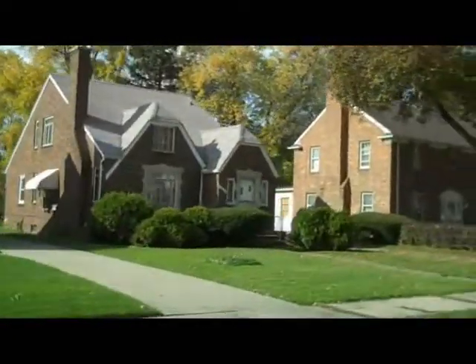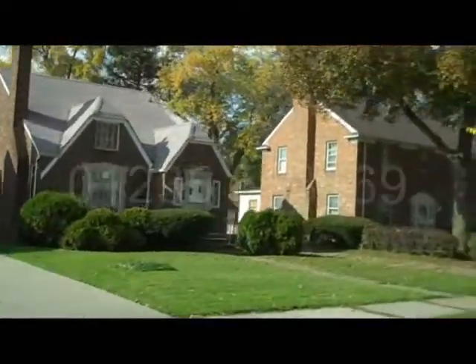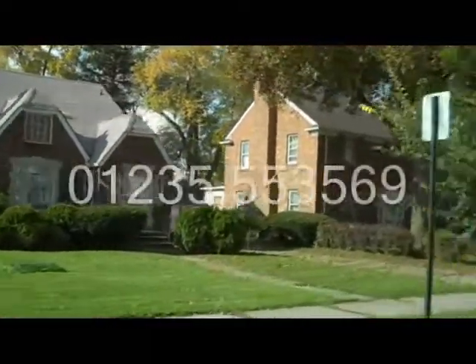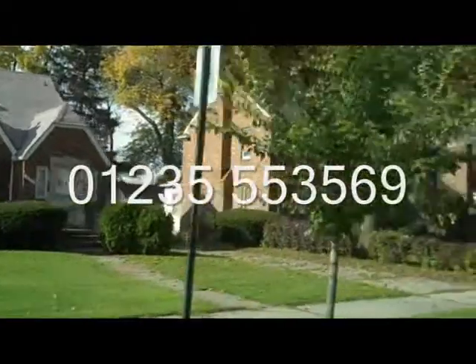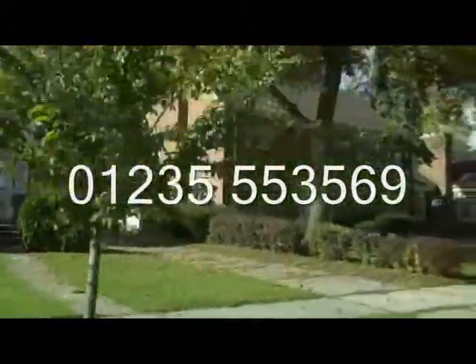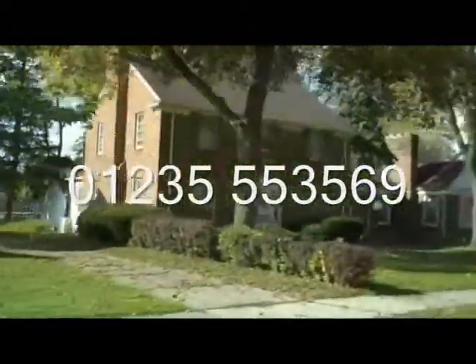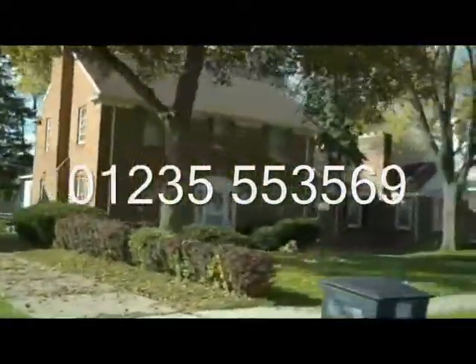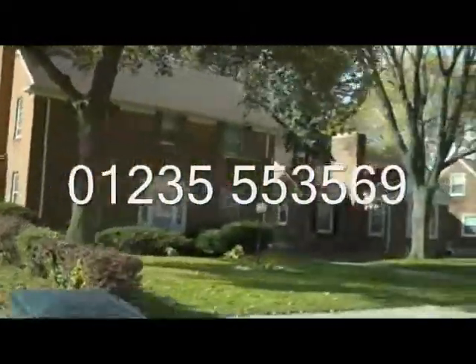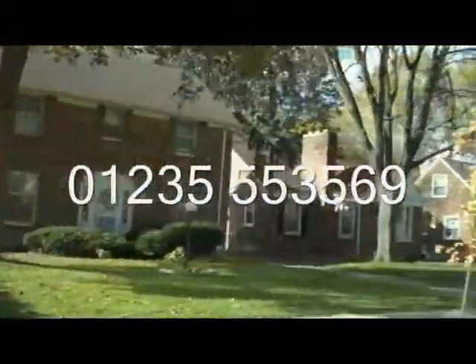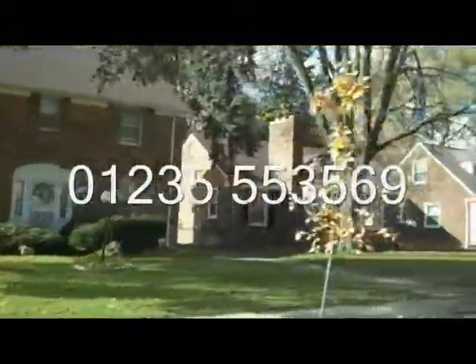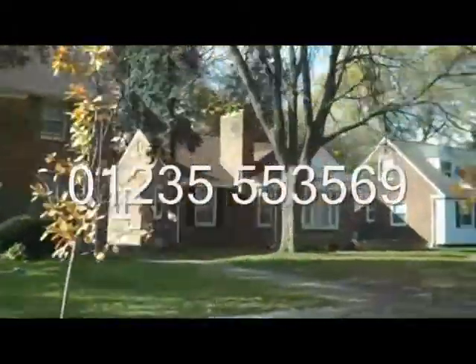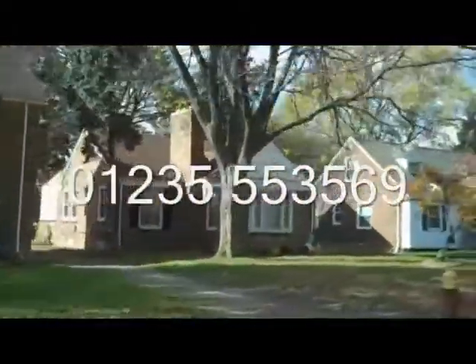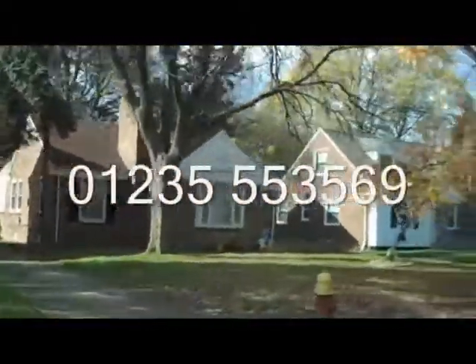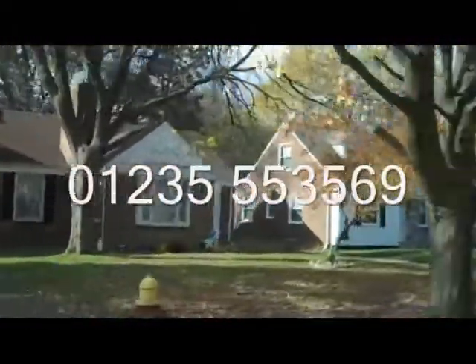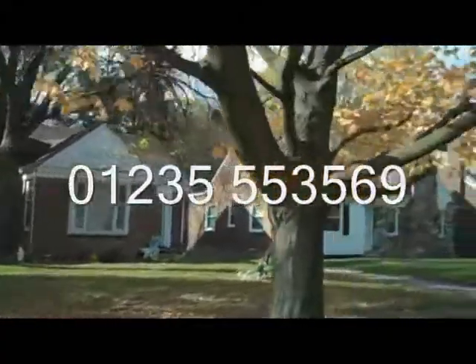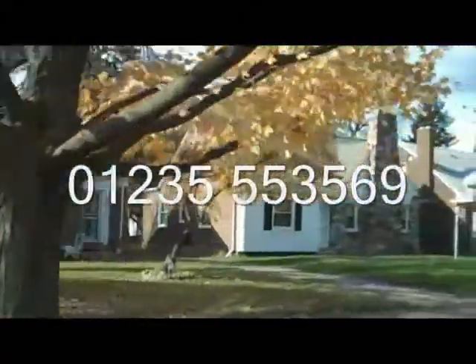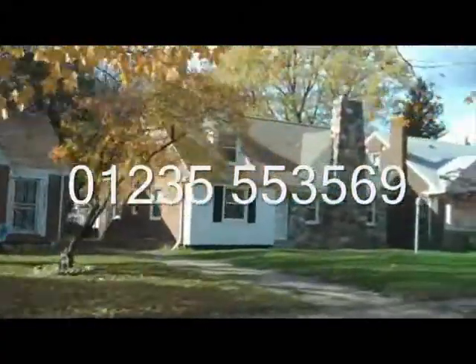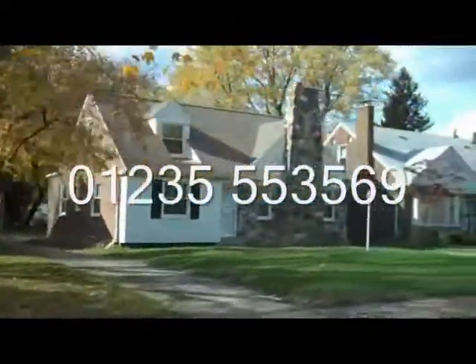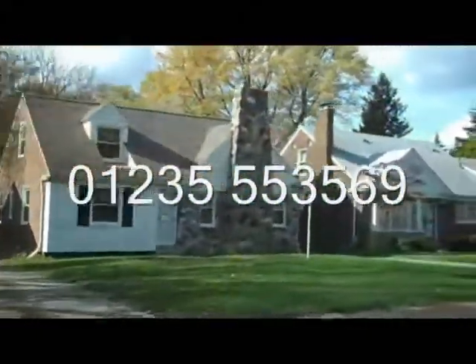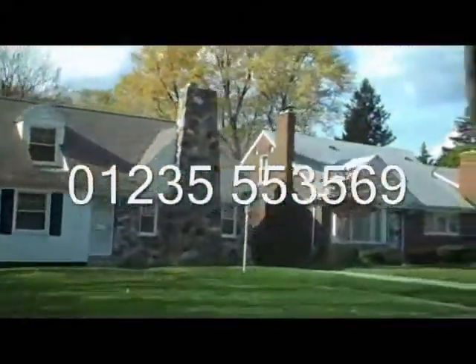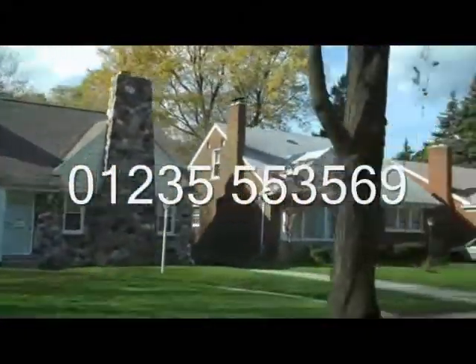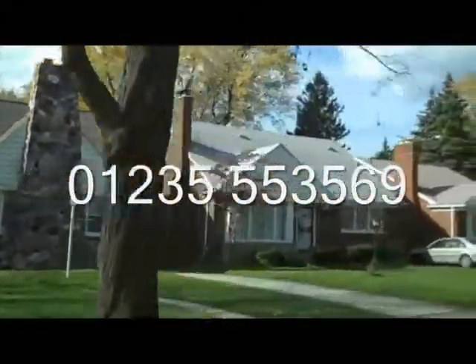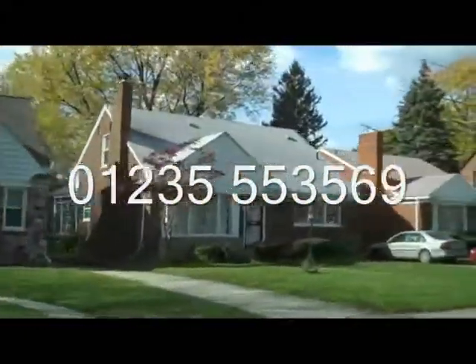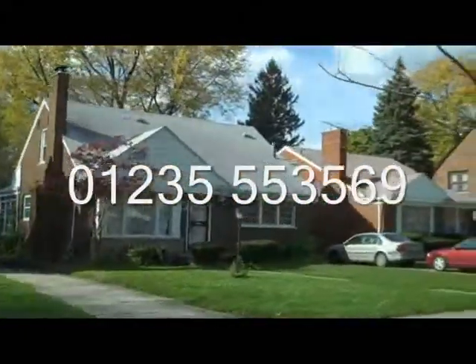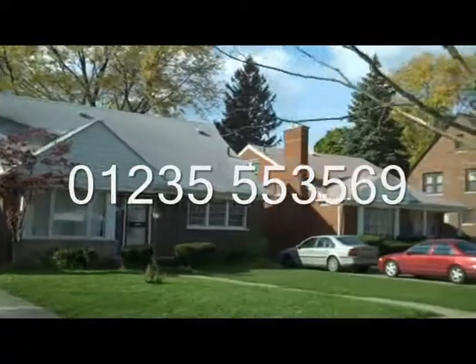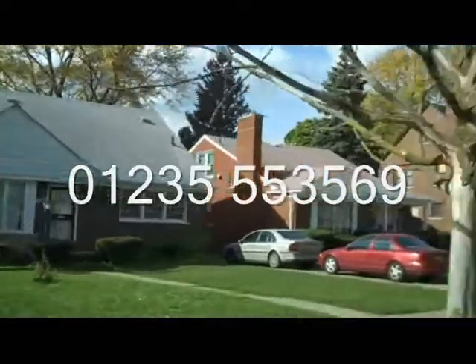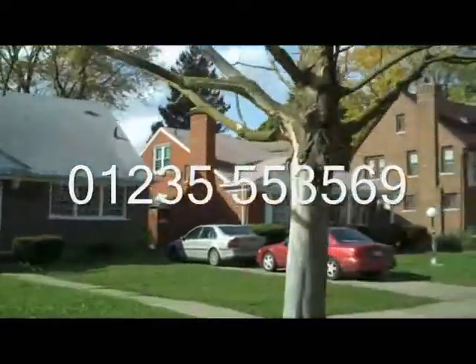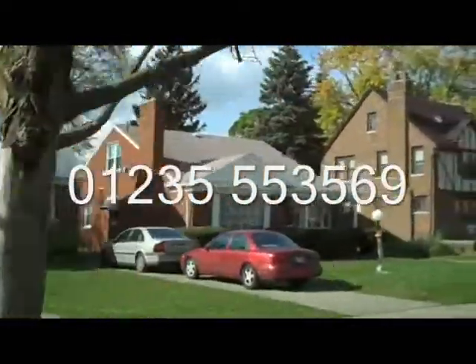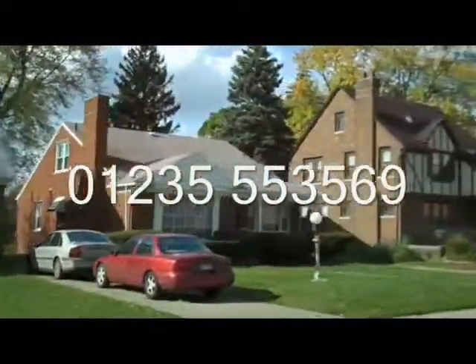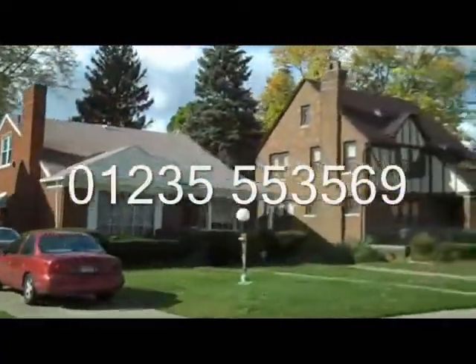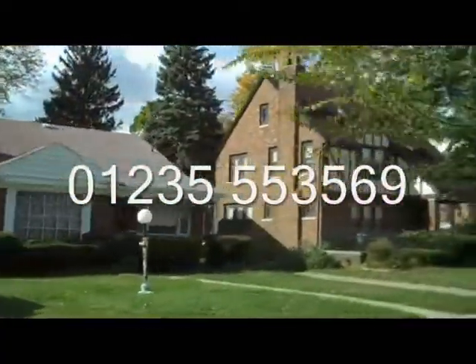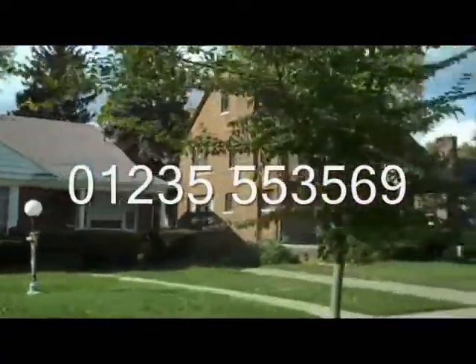So there you have it. Give us a call, shoot an email, and we'll be happy to give you more information on the property as well as answer any questions that you have. Thank you.